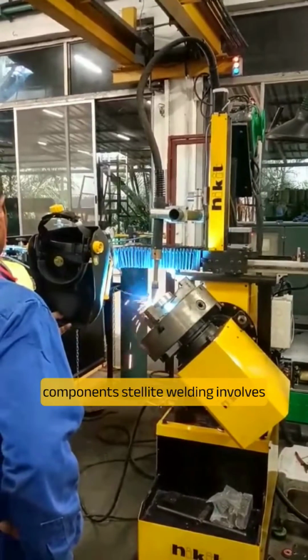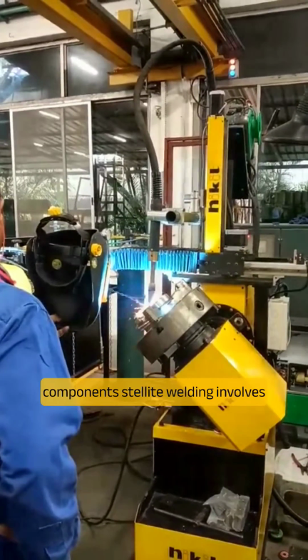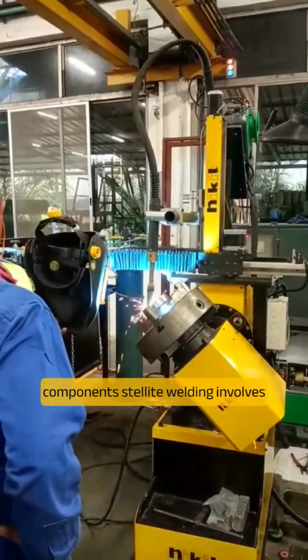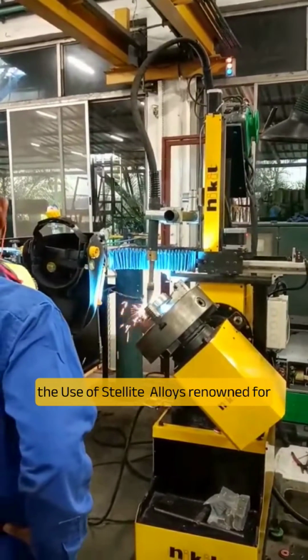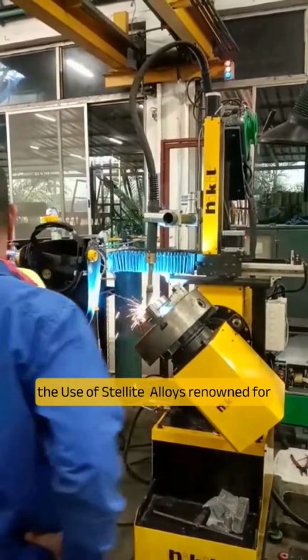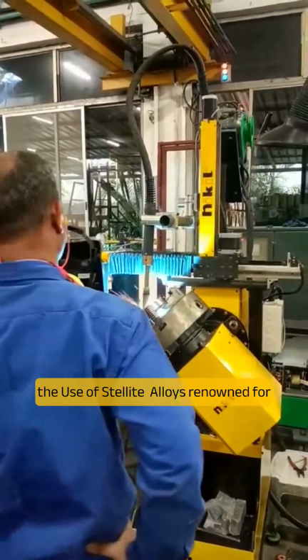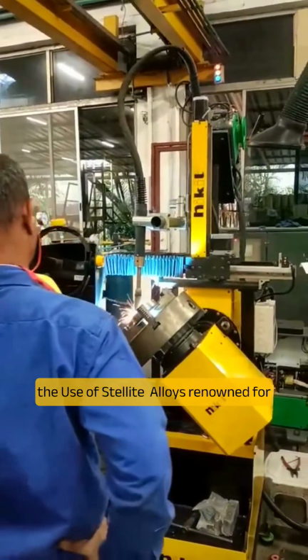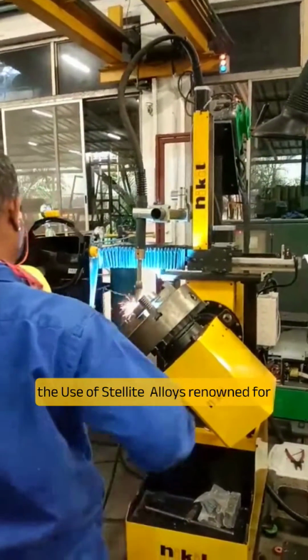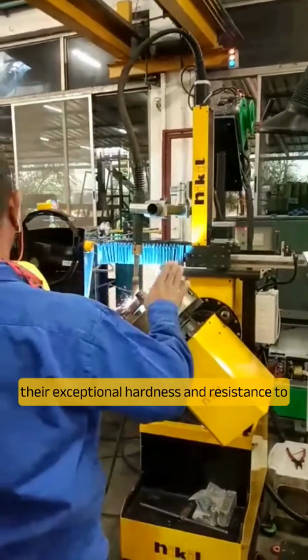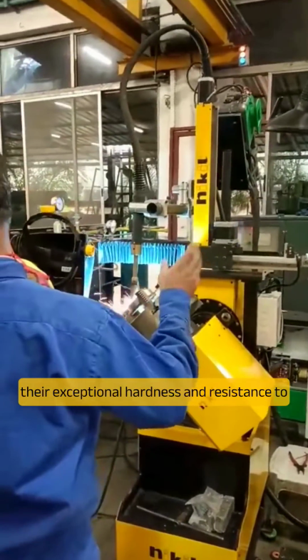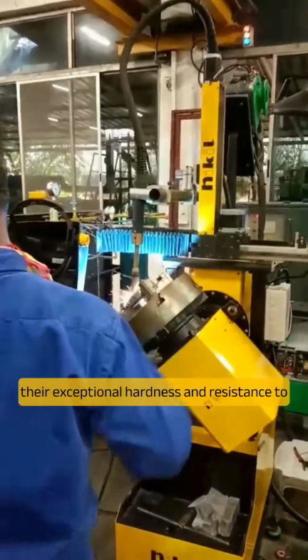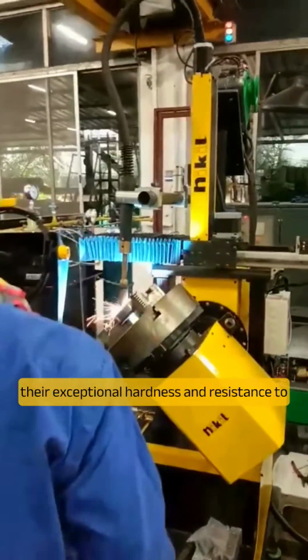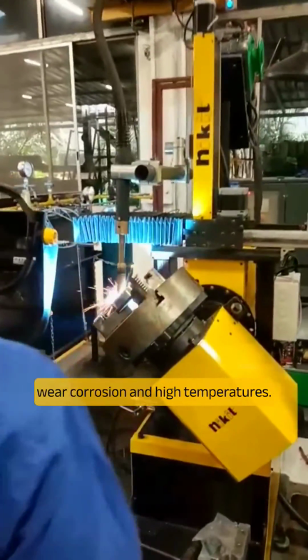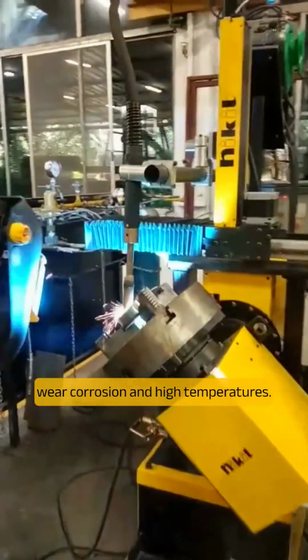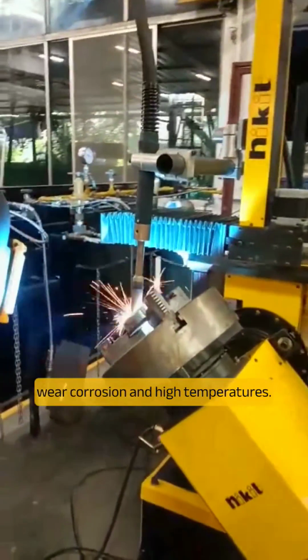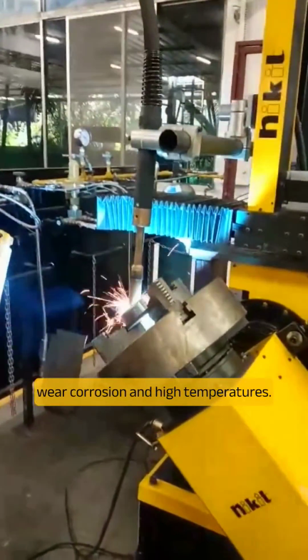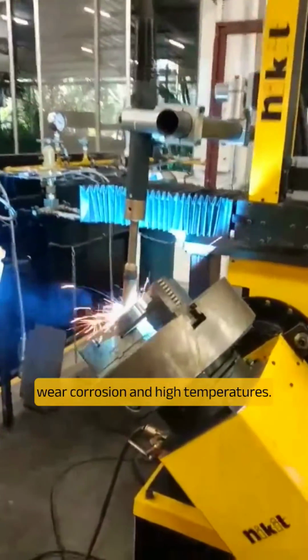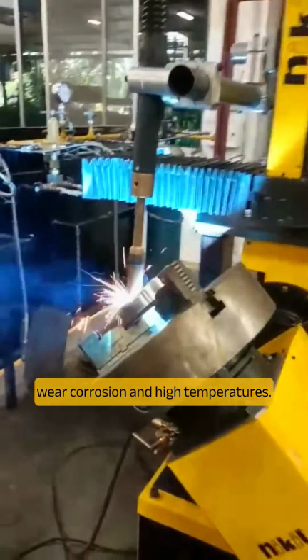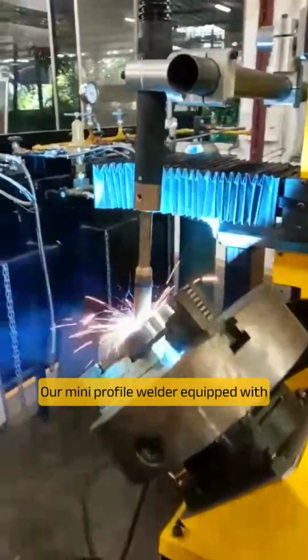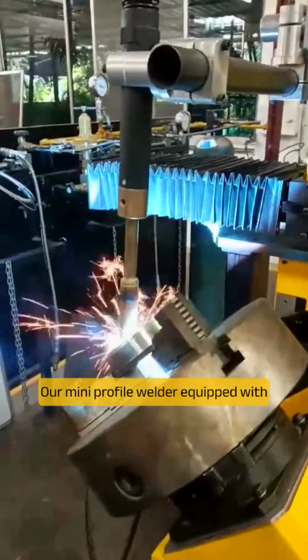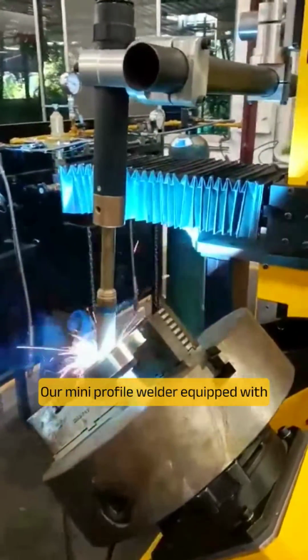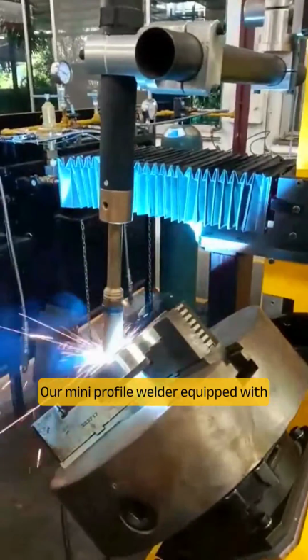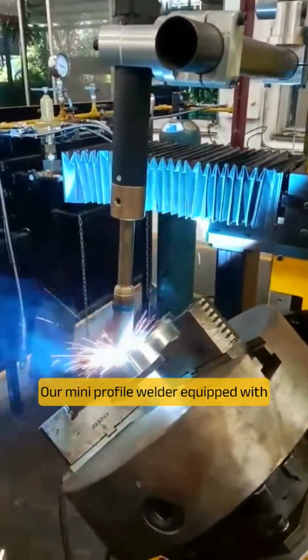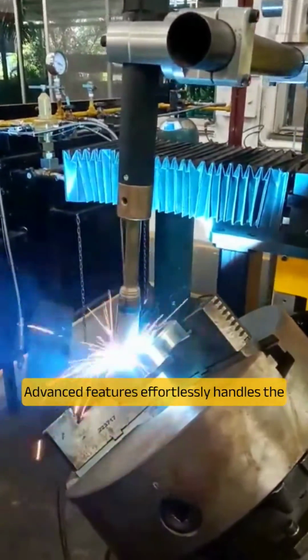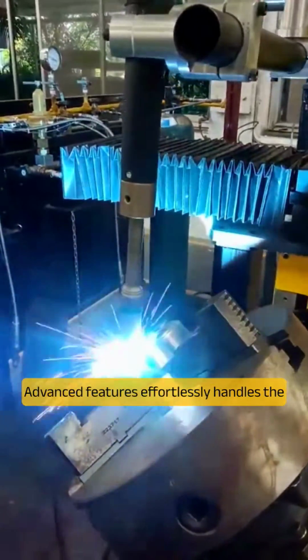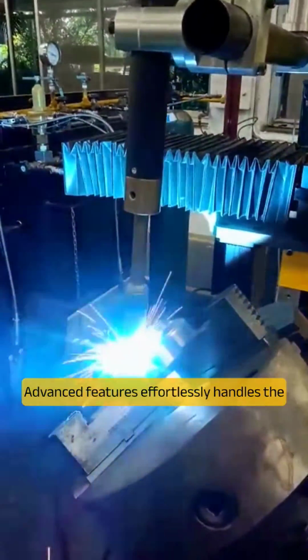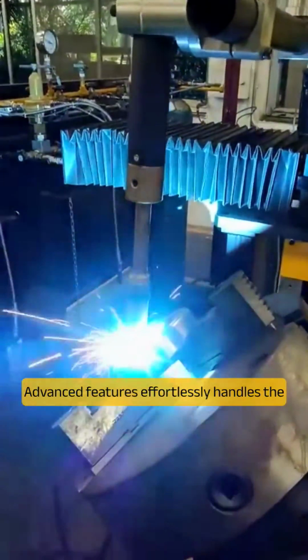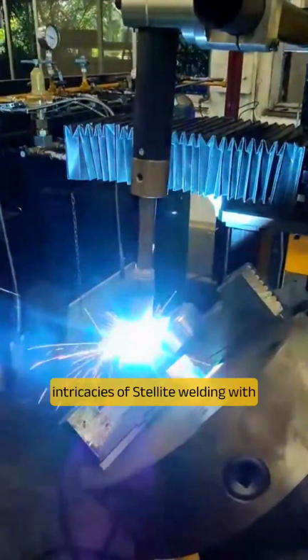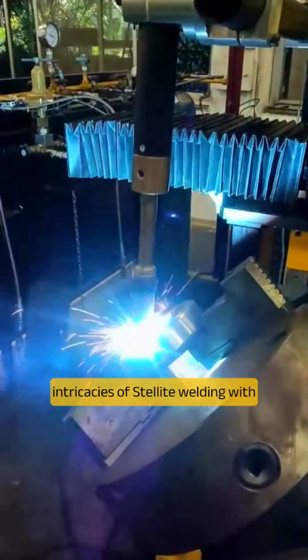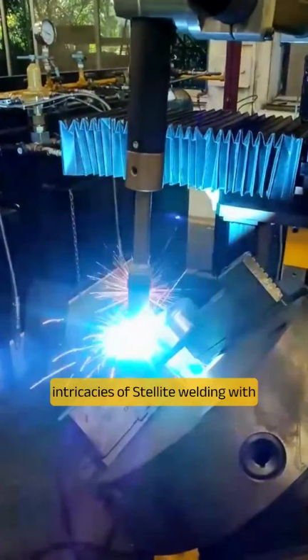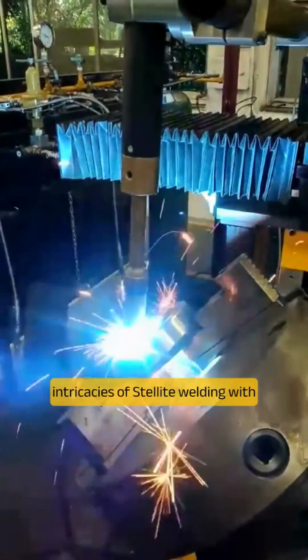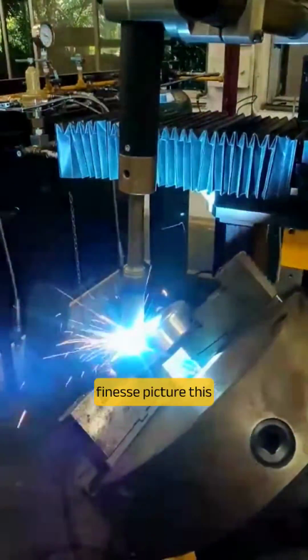Stellite Welding involves the use of Stellite Alloys, renowned for their exceptional hardness and resistance to wear, corrosion, and high temperatures. Our Mini Profile Welder, equipped with advanced features, effortlessly handles the intricacies of Stellite Welding with finesse.